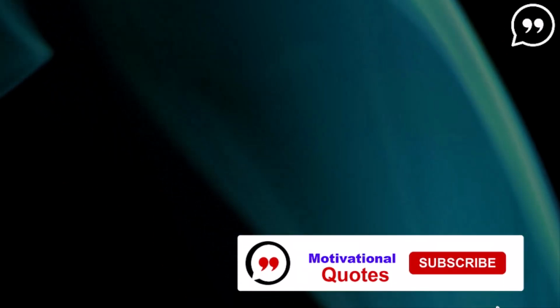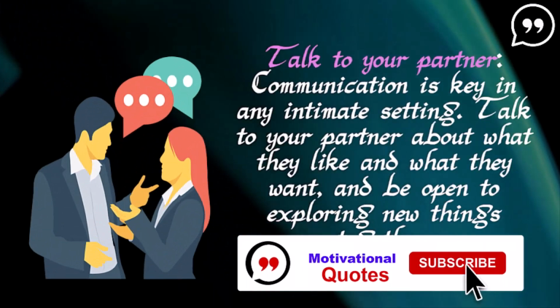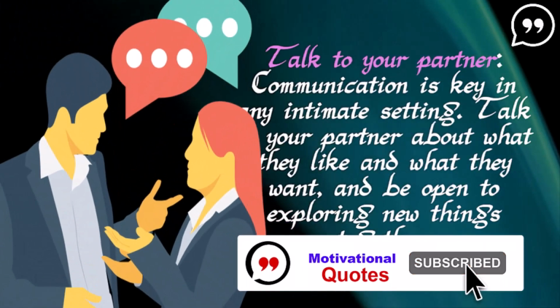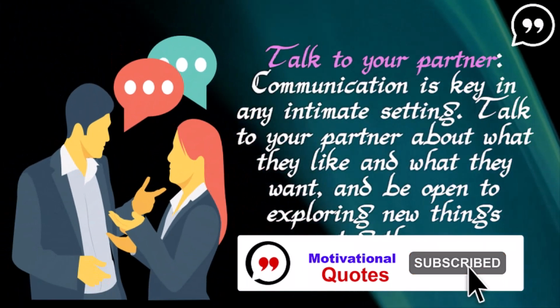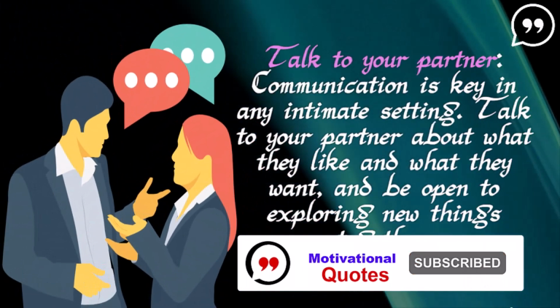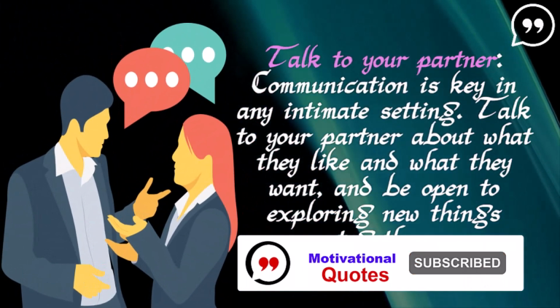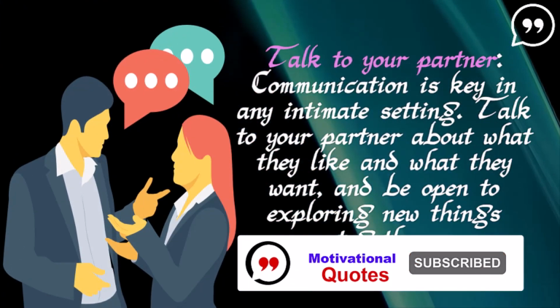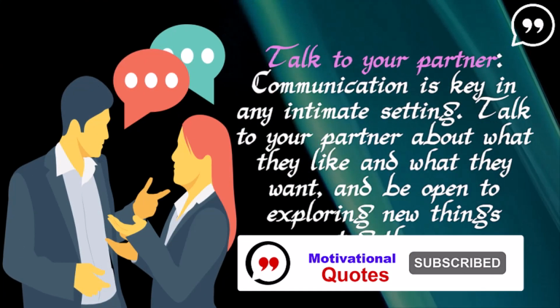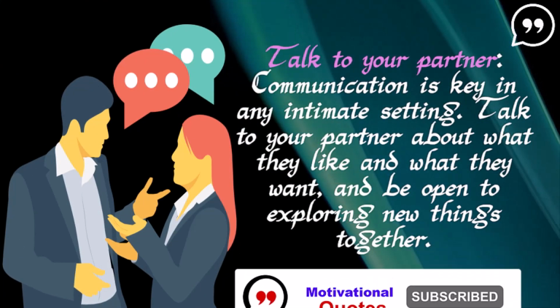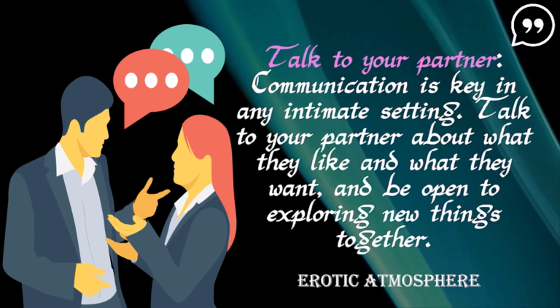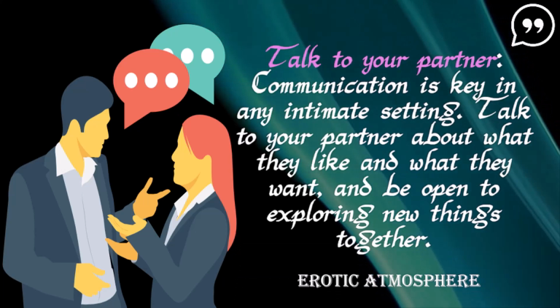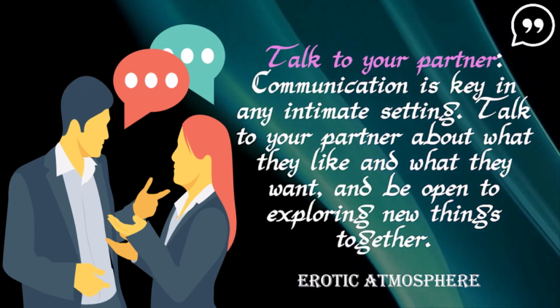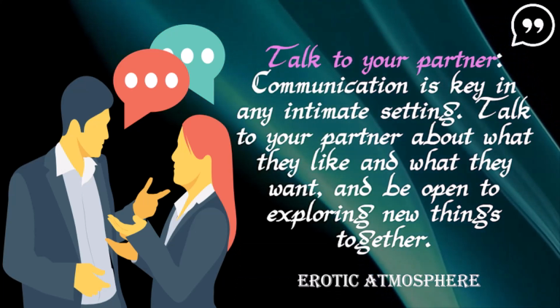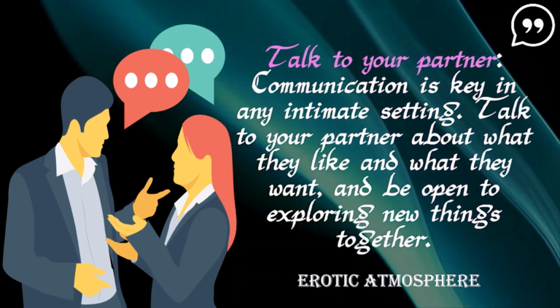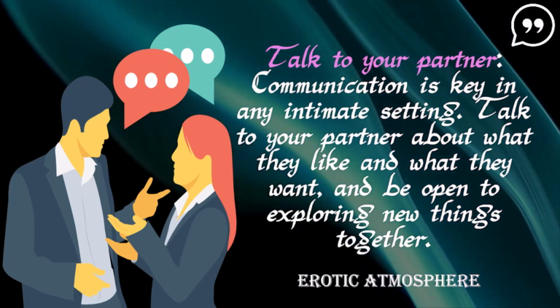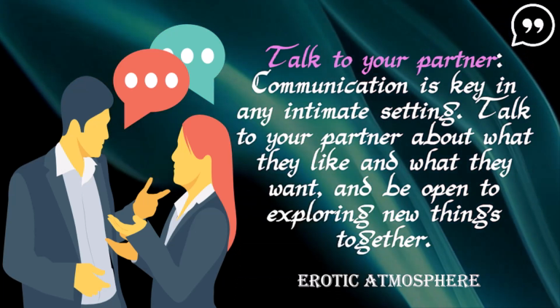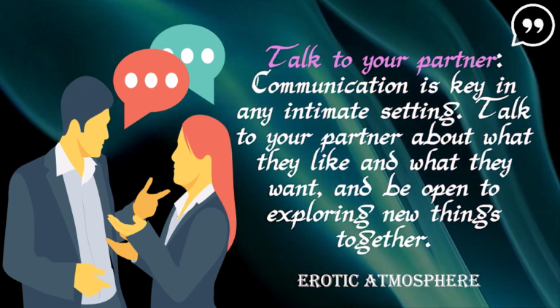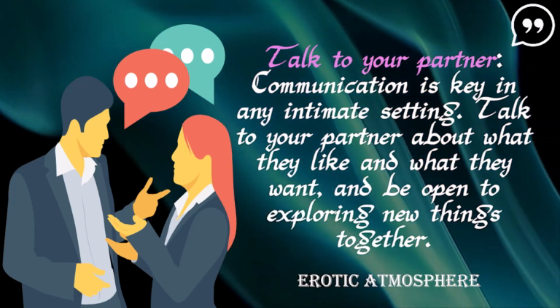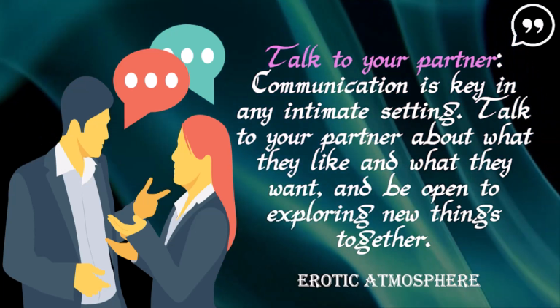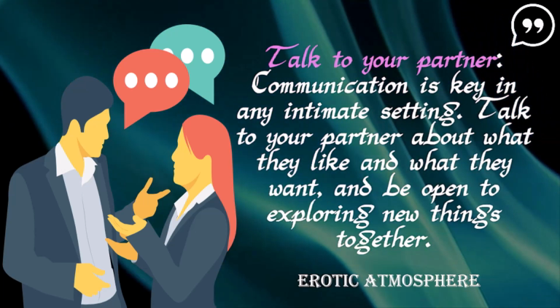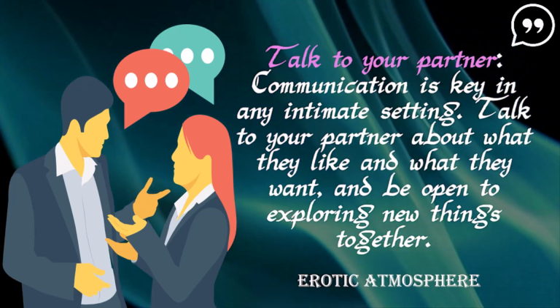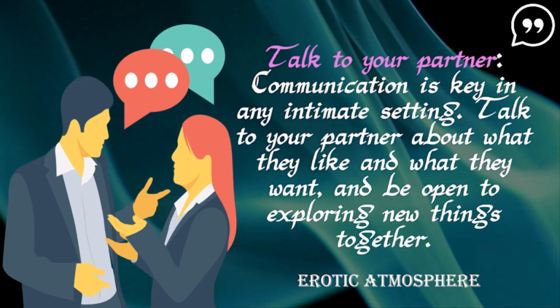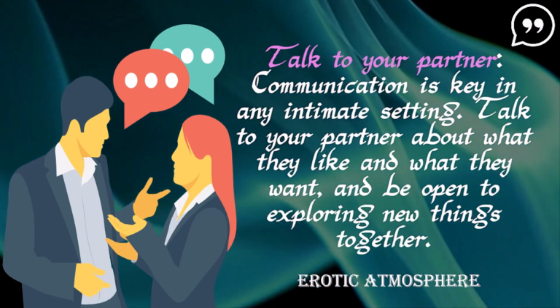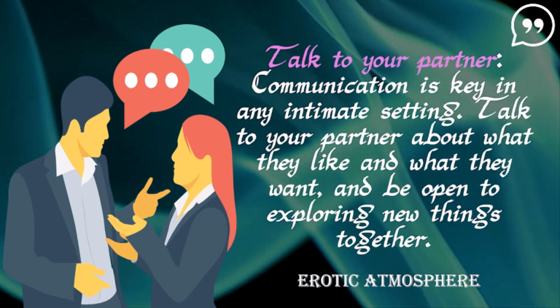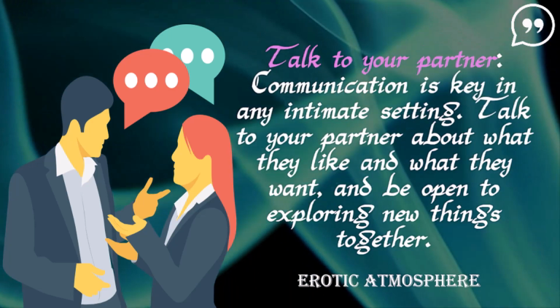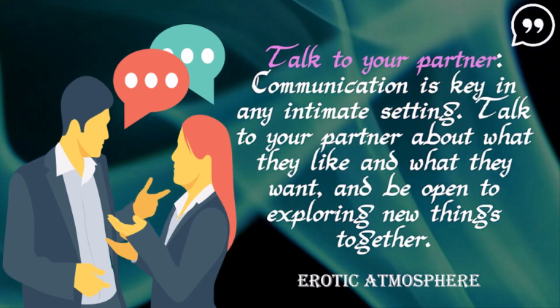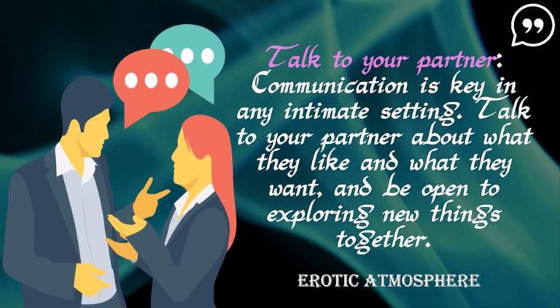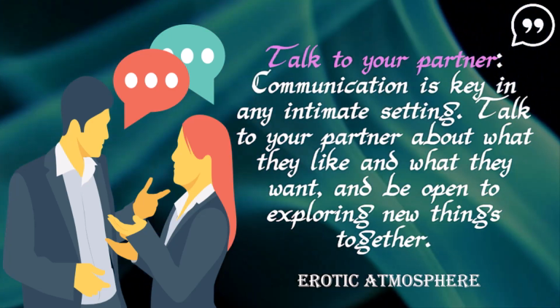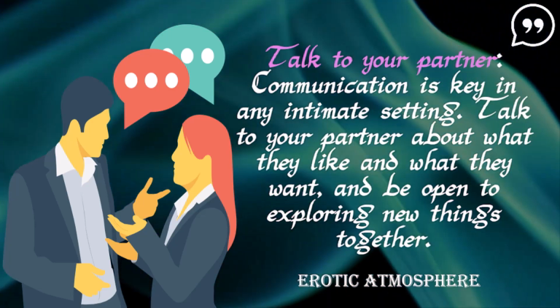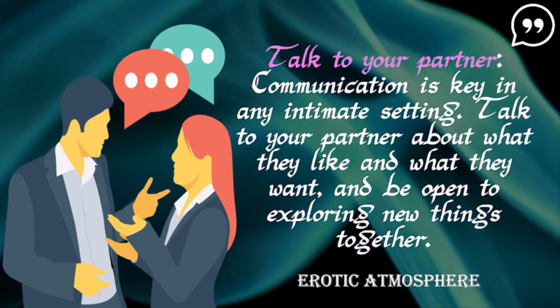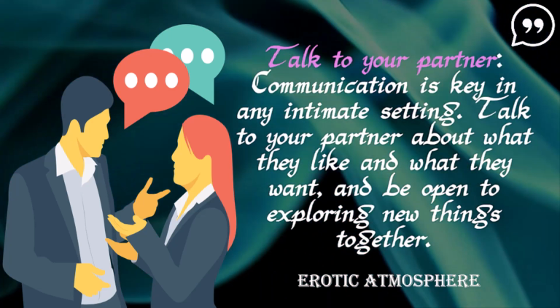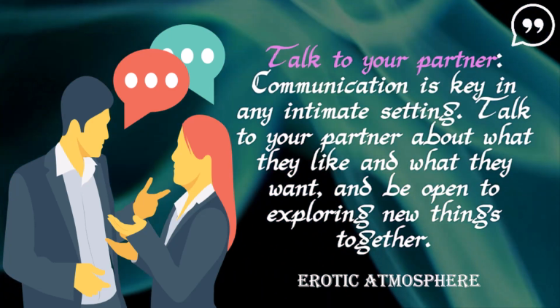Talk to your partner. Communication is key in any intimate setting. Talk to your partner about what they like and what they want, and be open to exploring new things together.